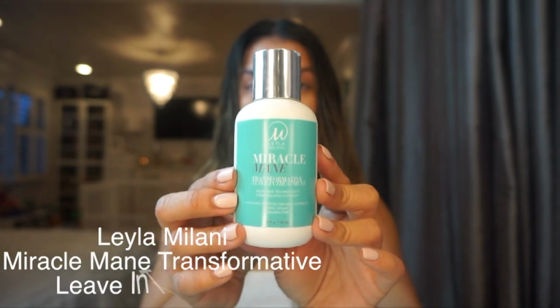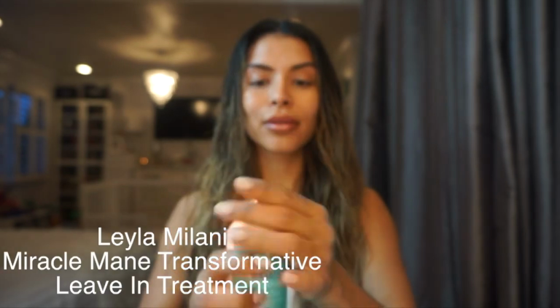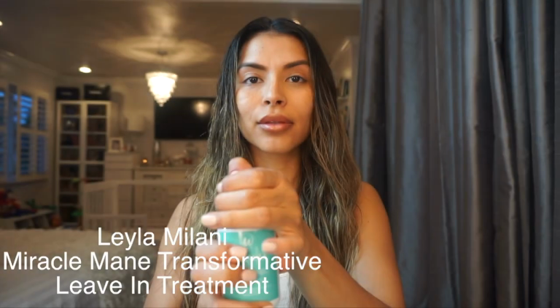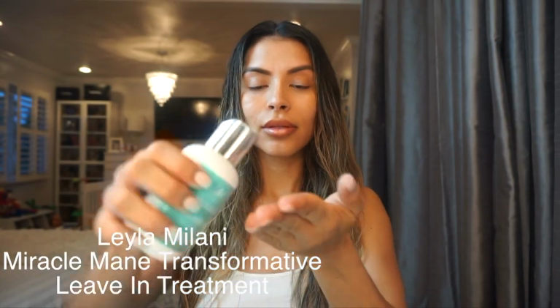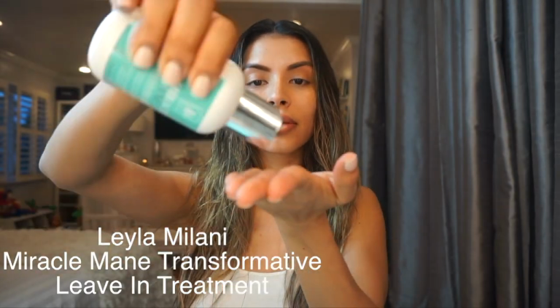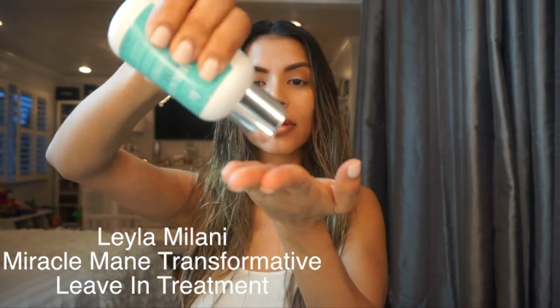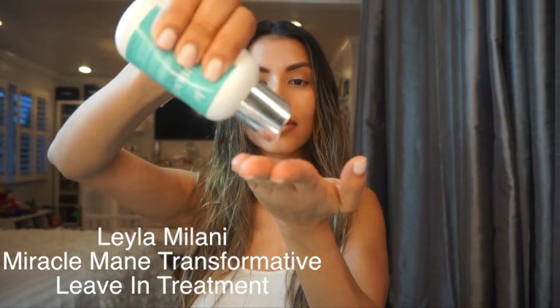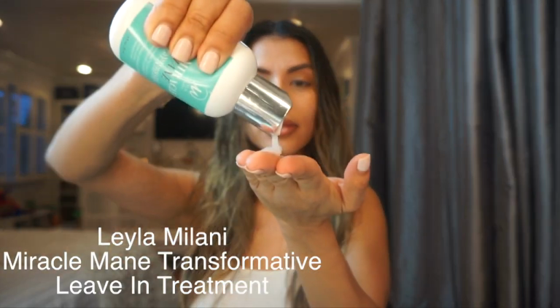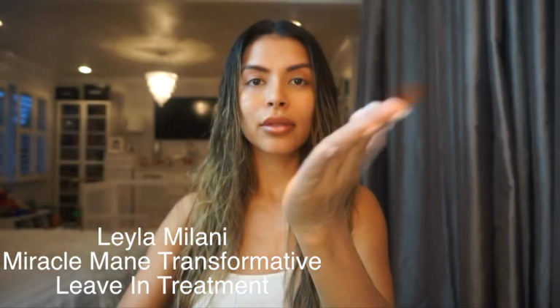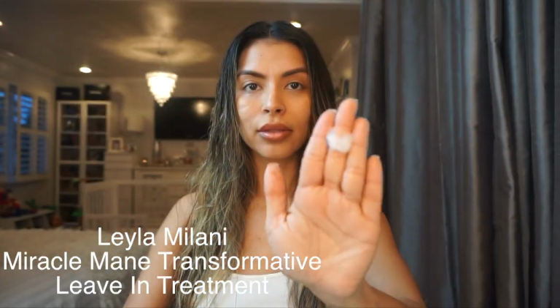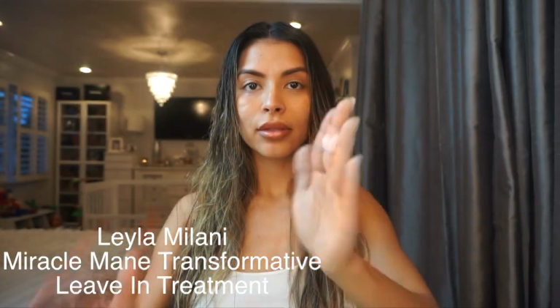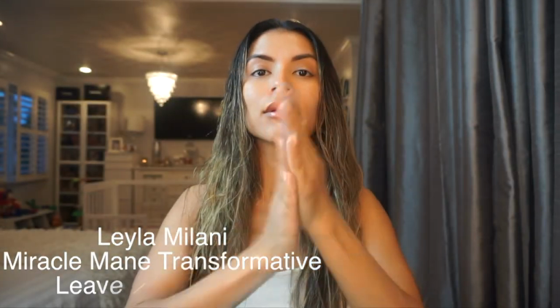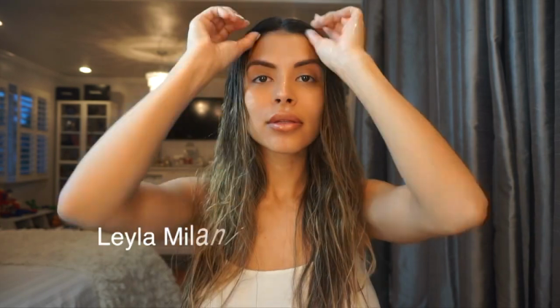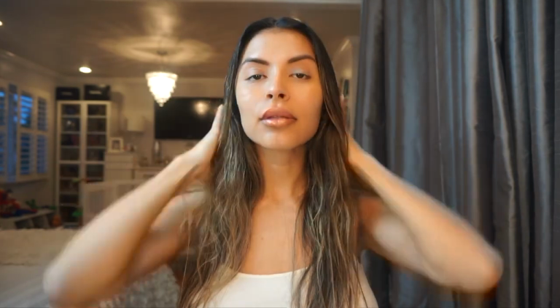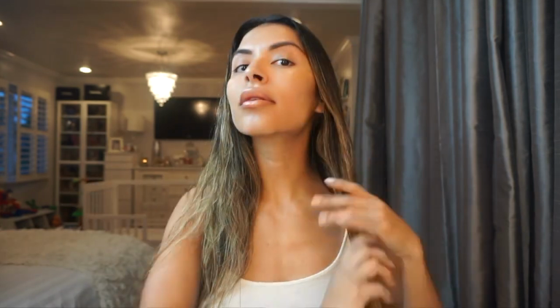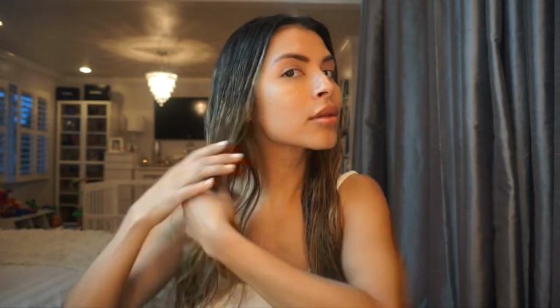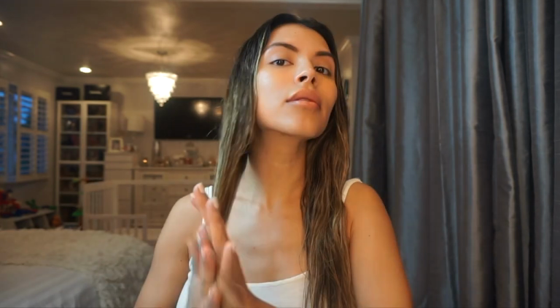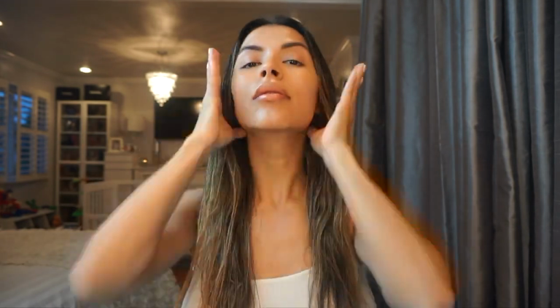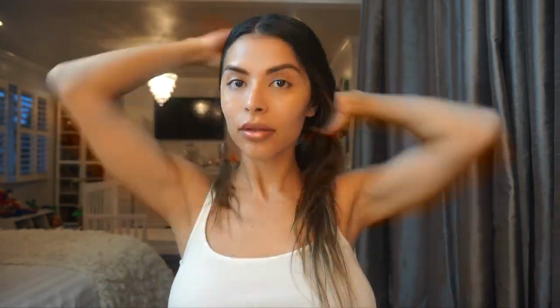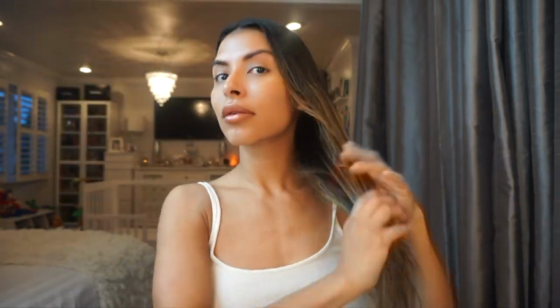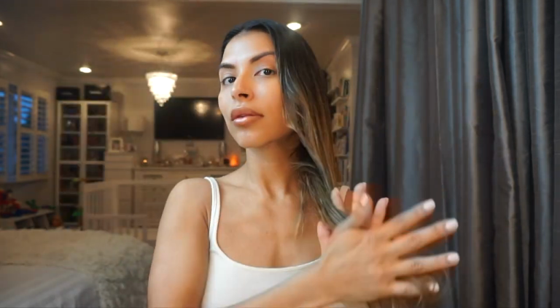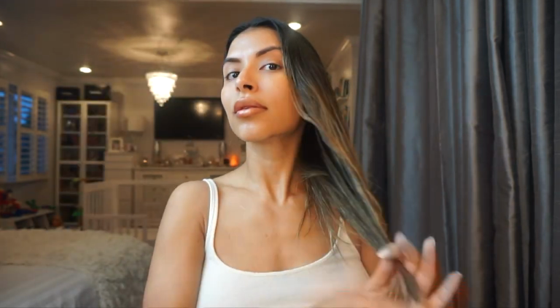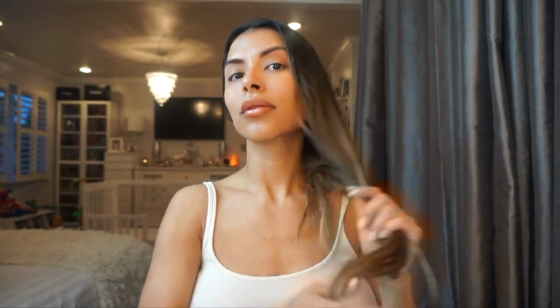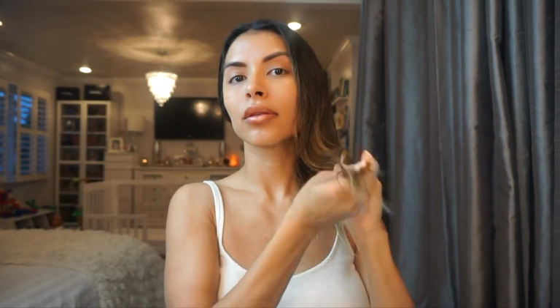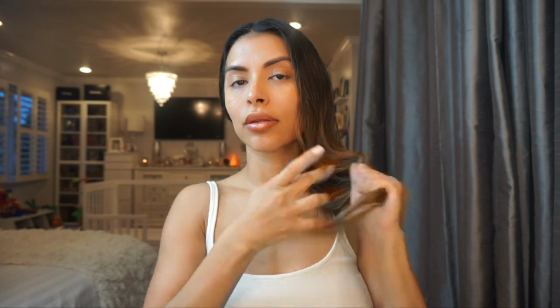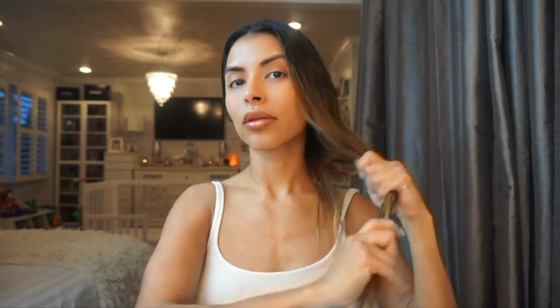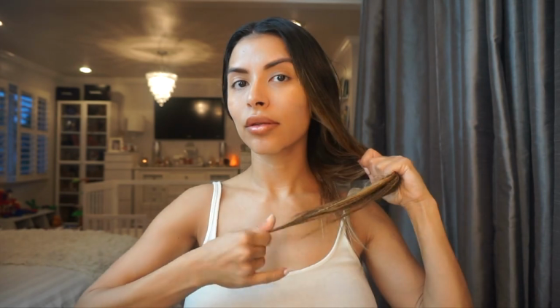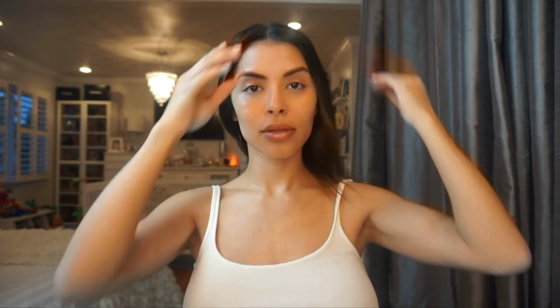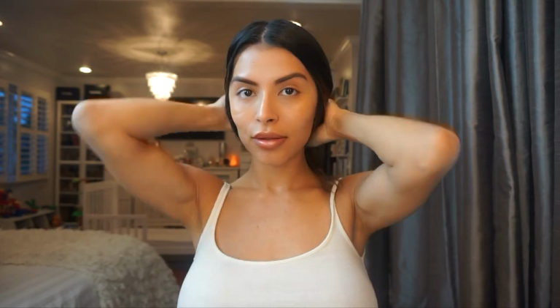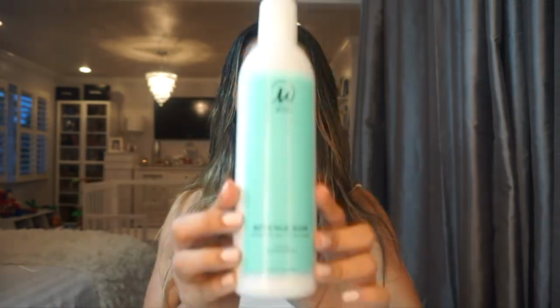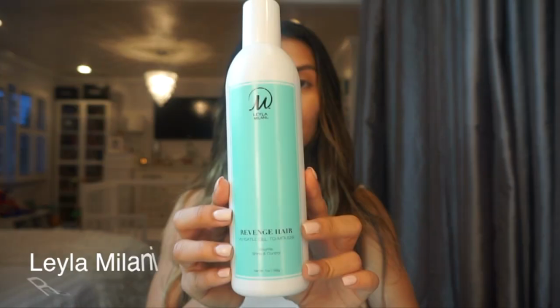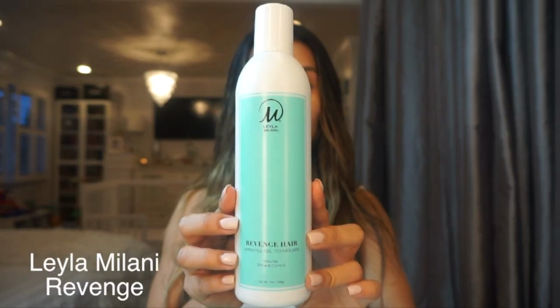The first product I use to style my hair is Layla Milani's Miracle Mane Transformative Leave-In Treatment. I apply it to my damp, clean hair and I try to focus on any dry or damaged areas such as the ends.